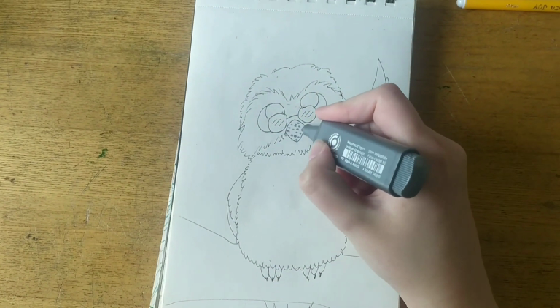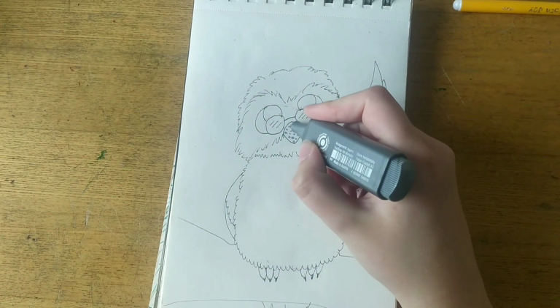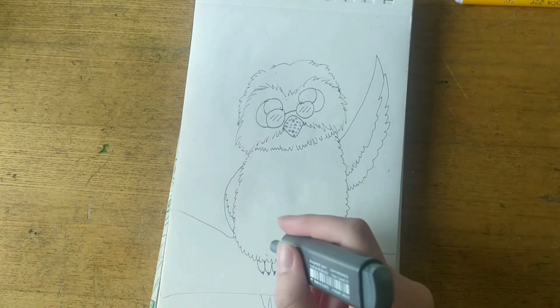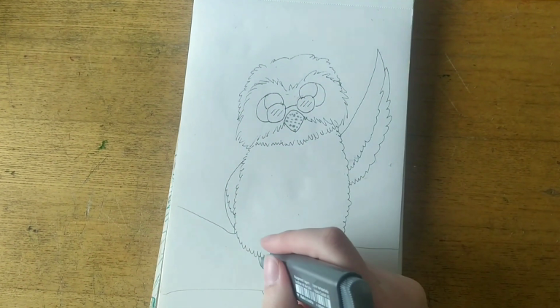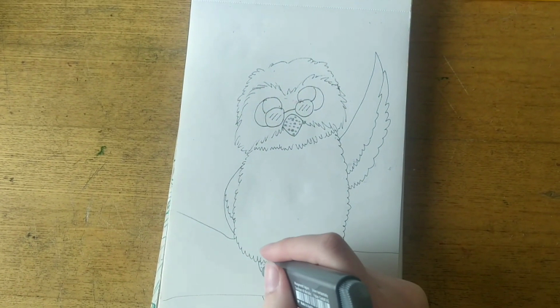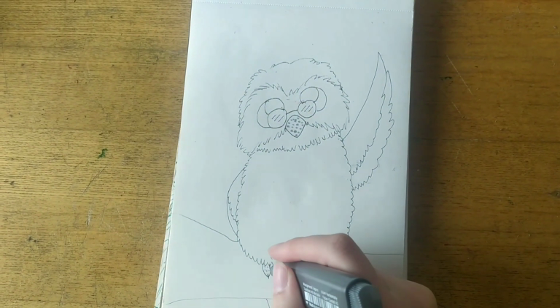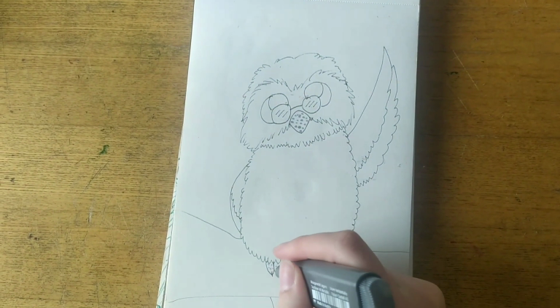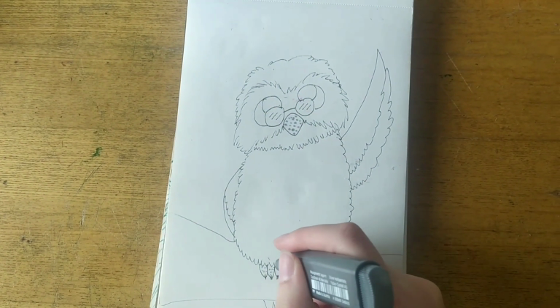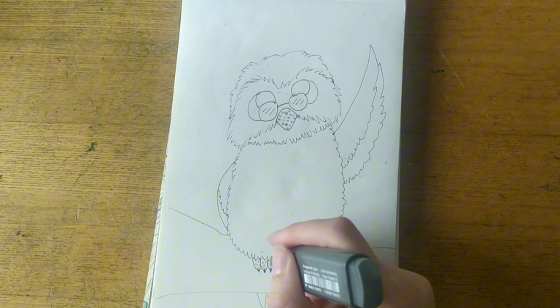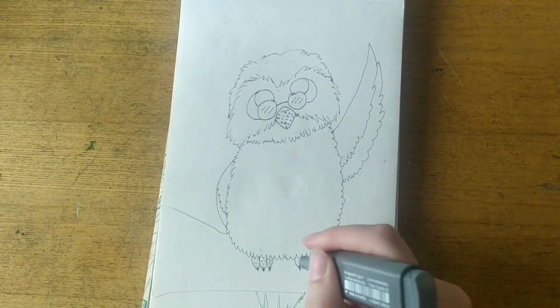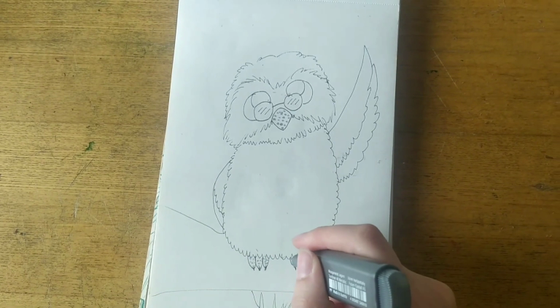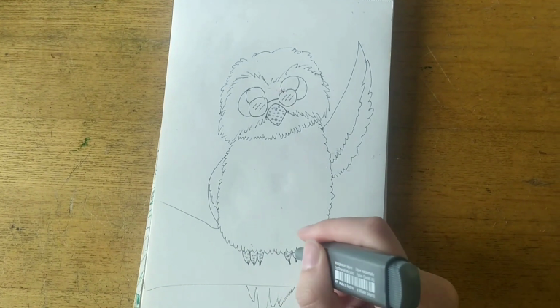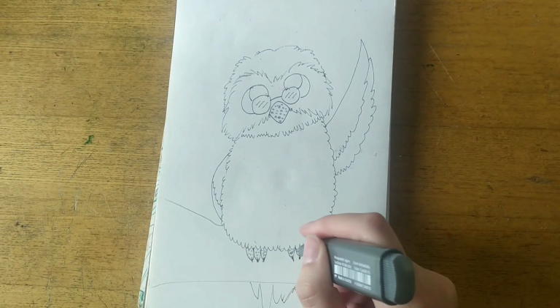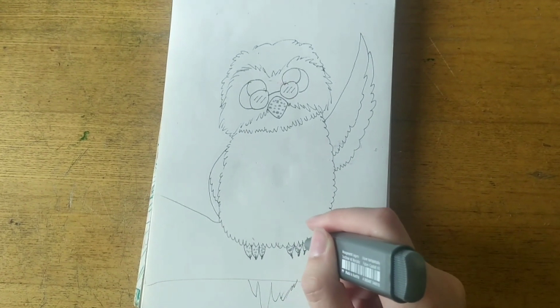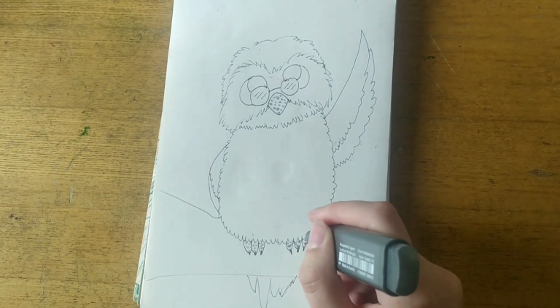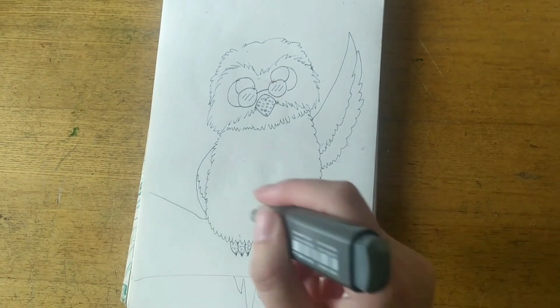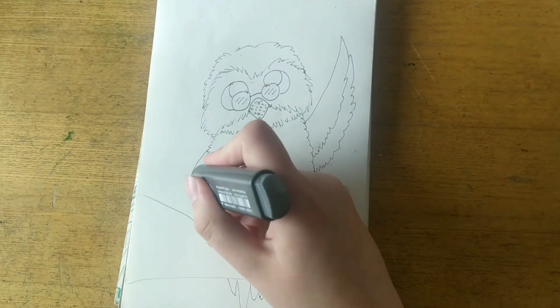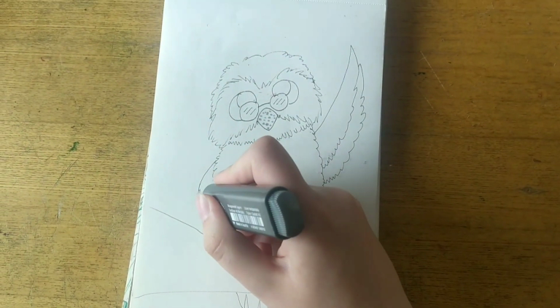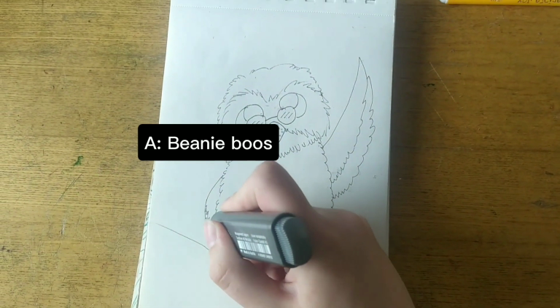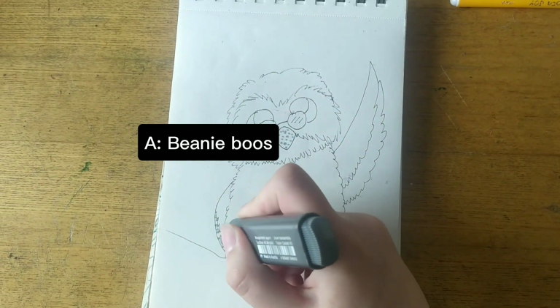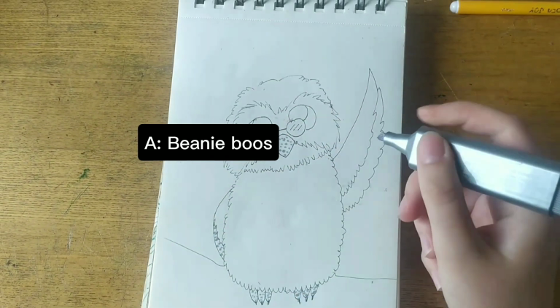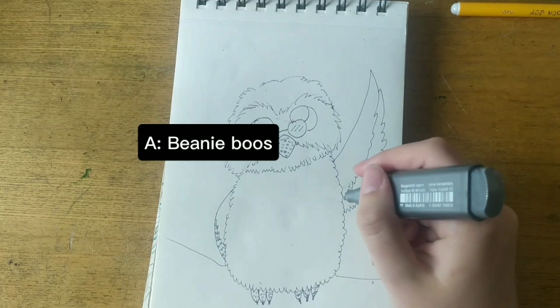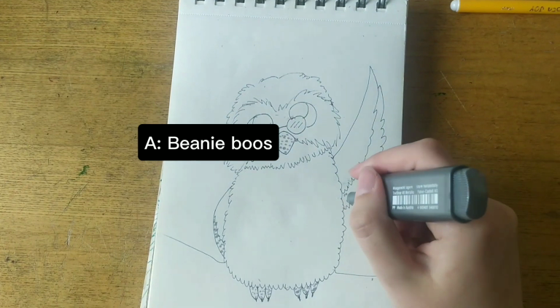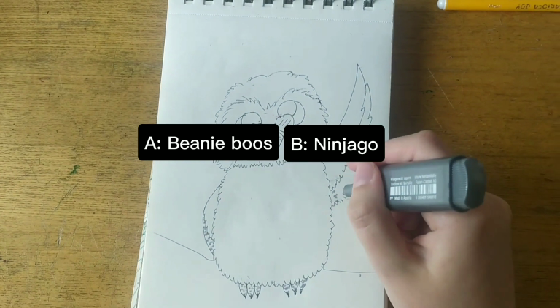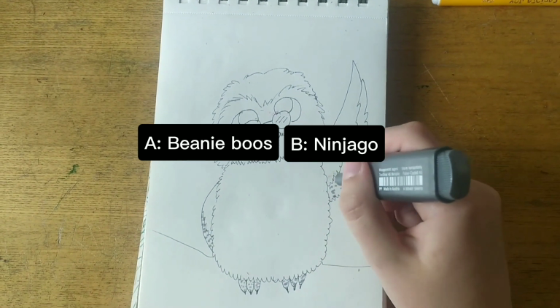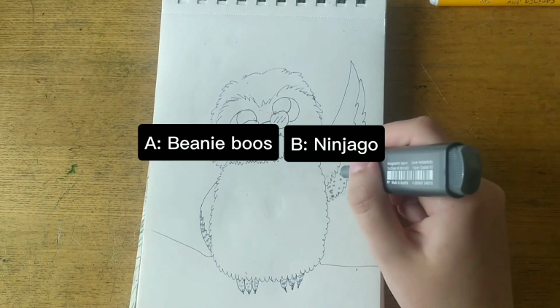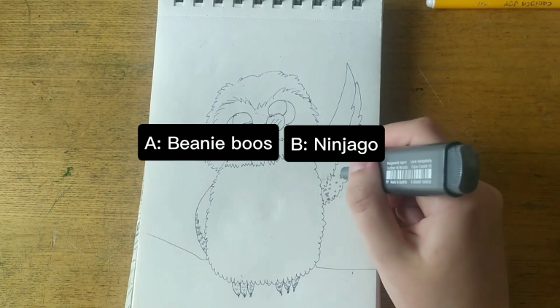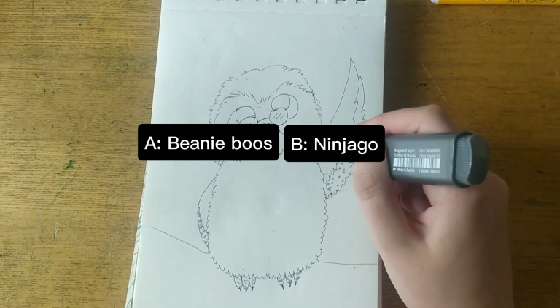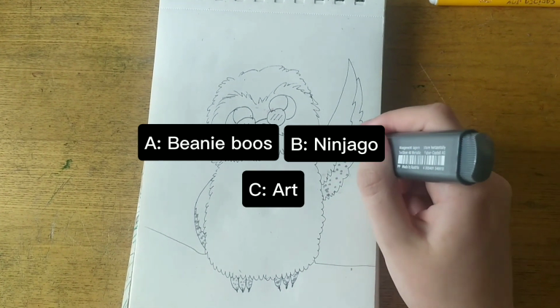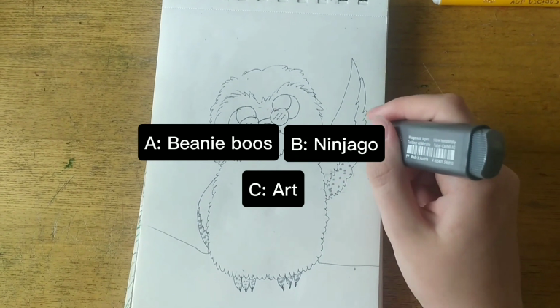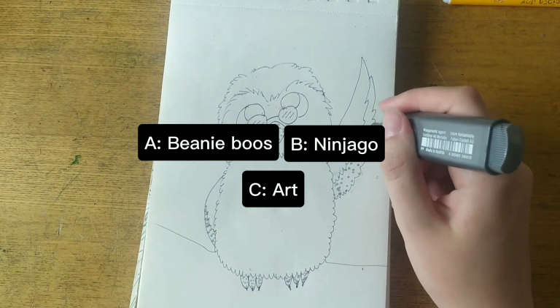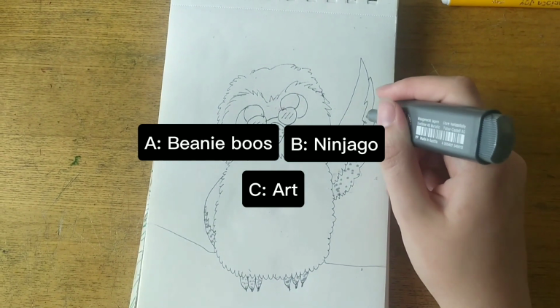Question number three: About what was my first ever YouTube video? A. Beanie Boos, B. Ninjago, or C. Art.